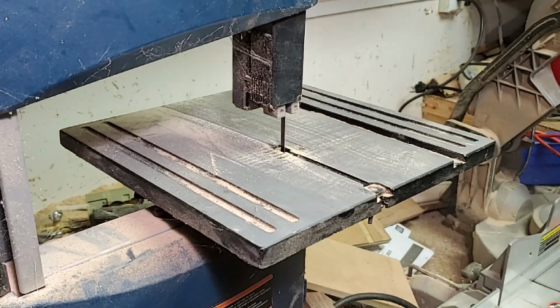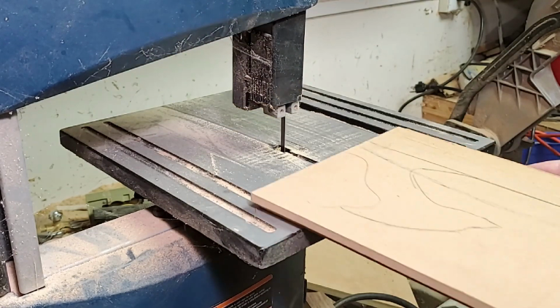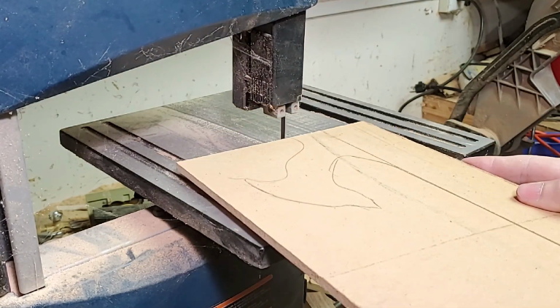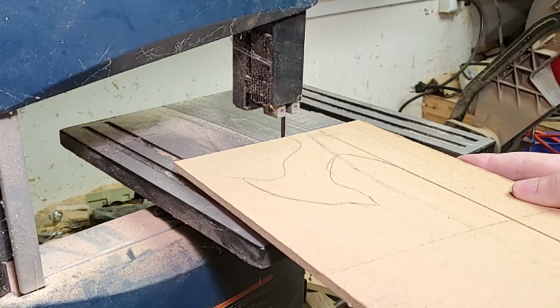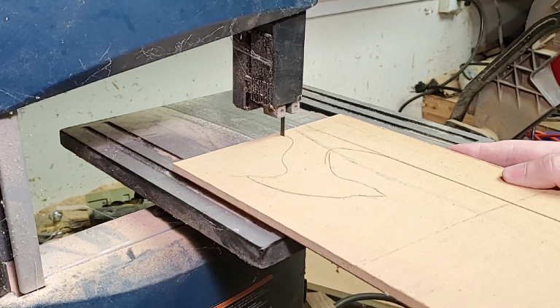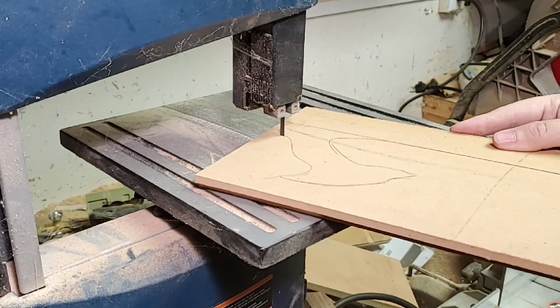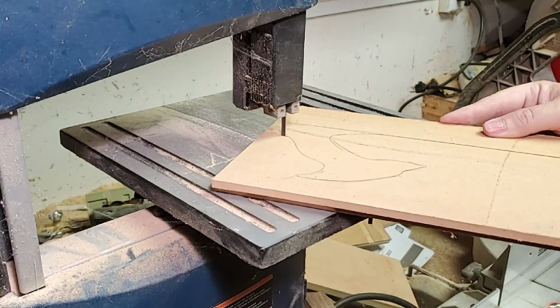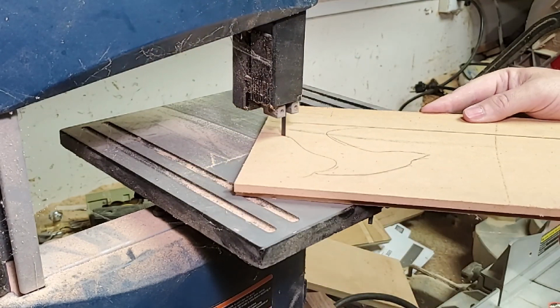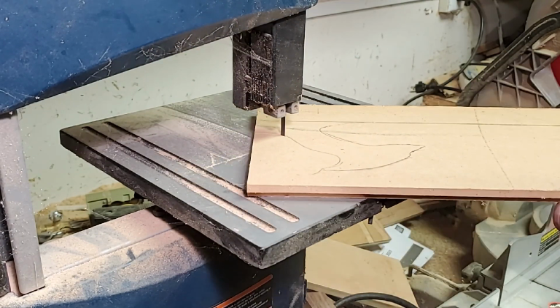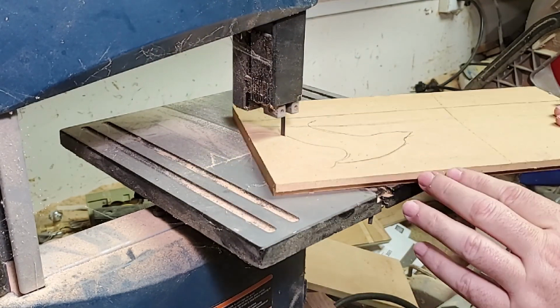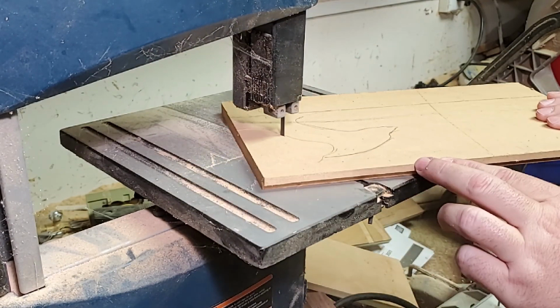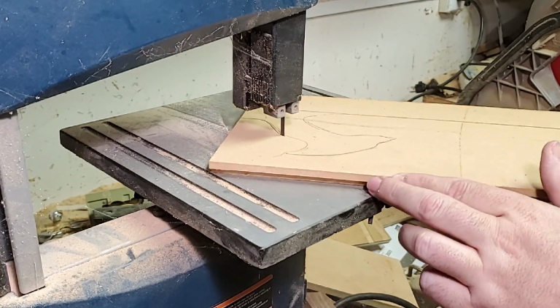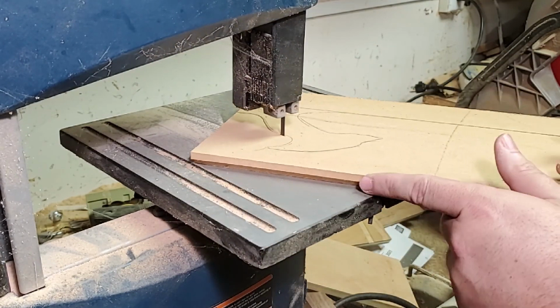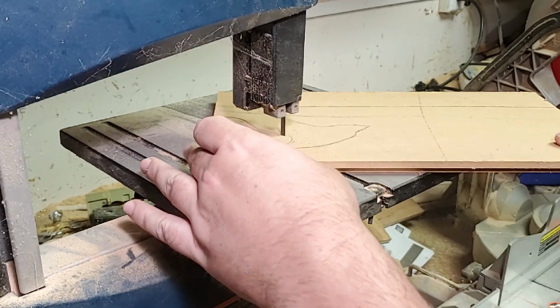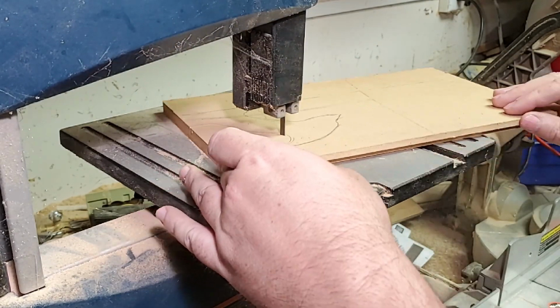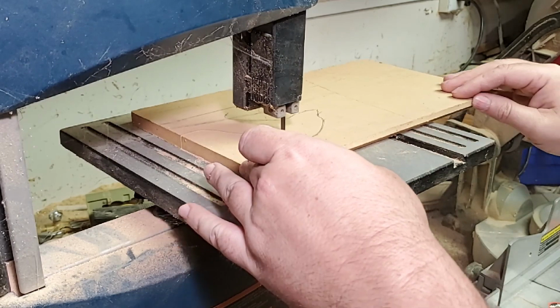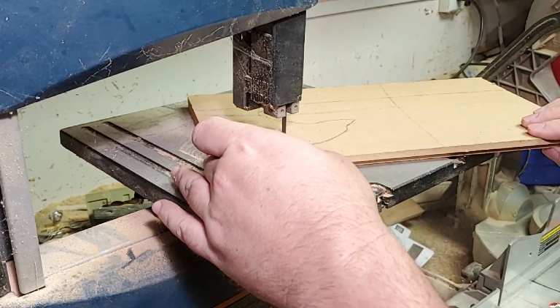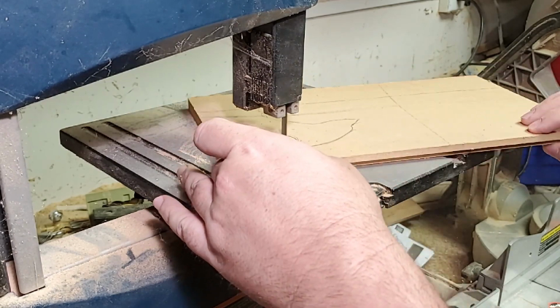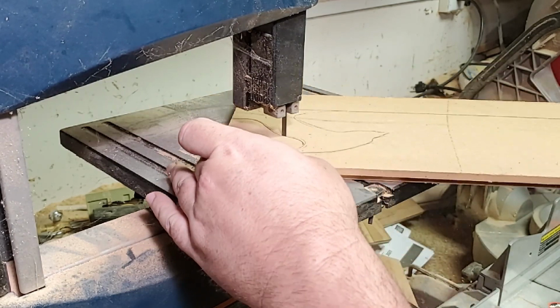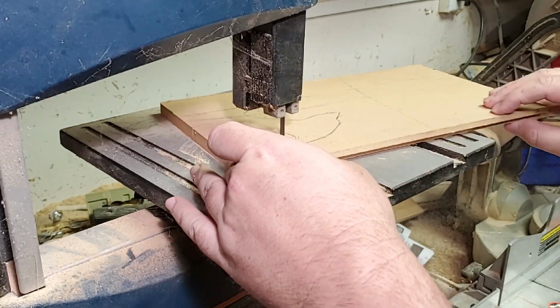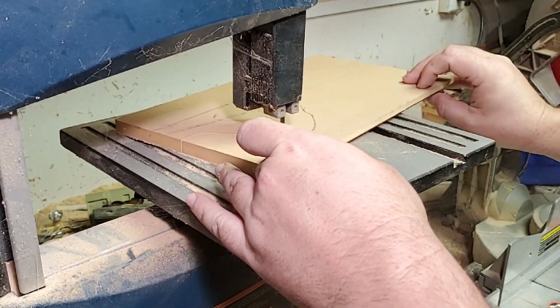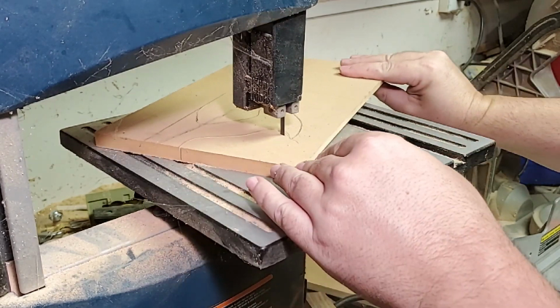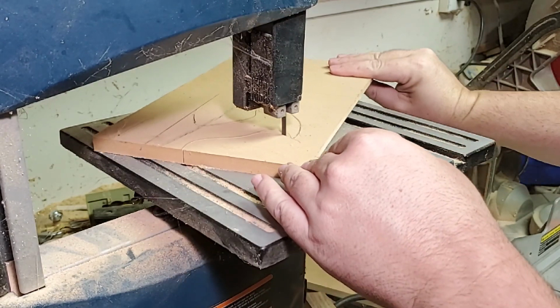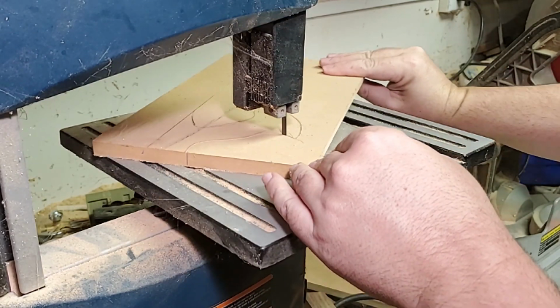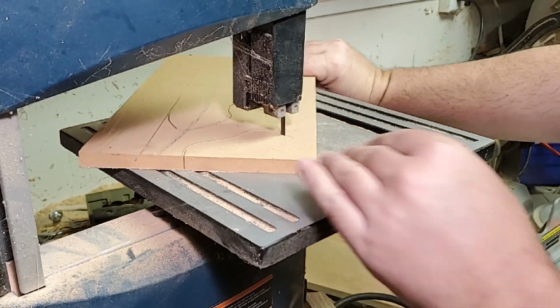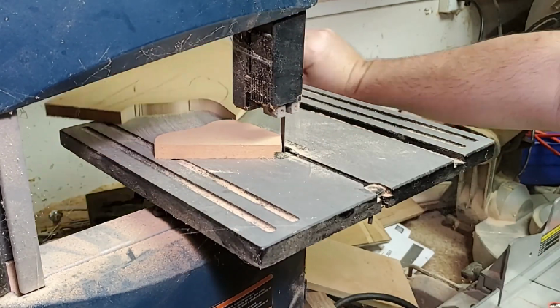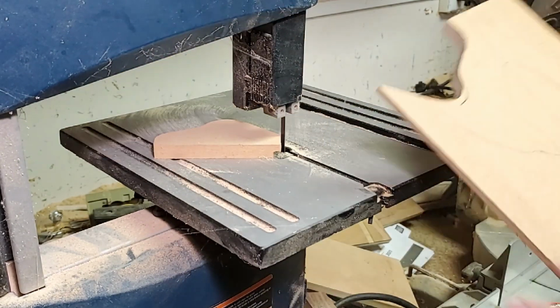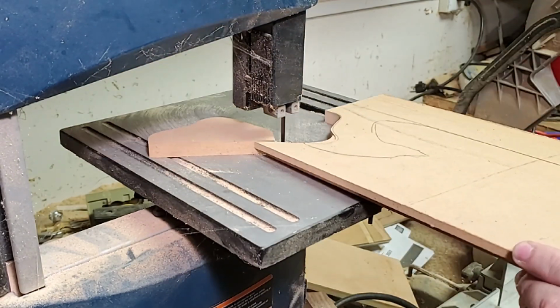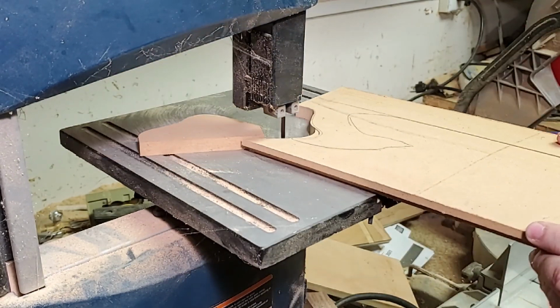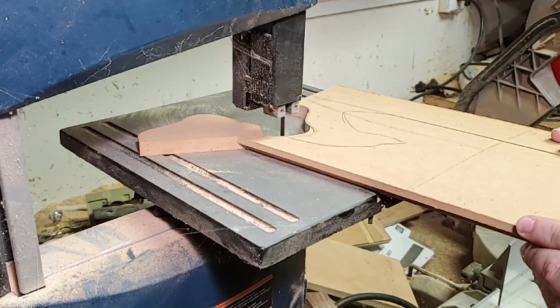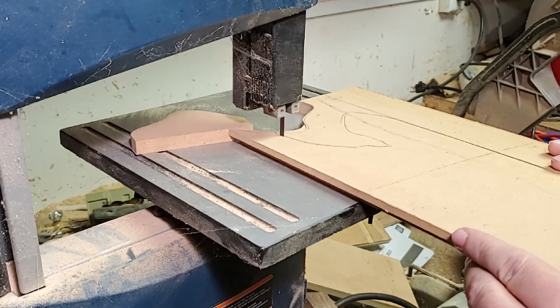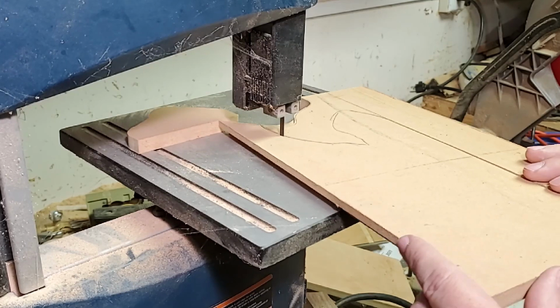It works okay on straight cuts, but is terrible on curves because of the mostly imaginary blade guides. I almost knocked the blade off the saw a couple of times.